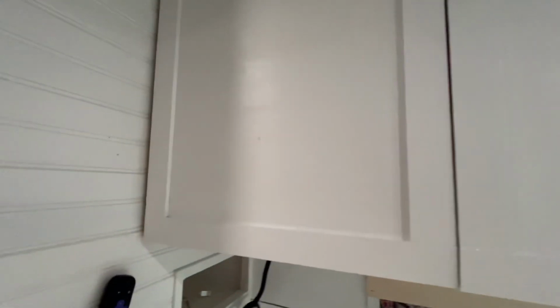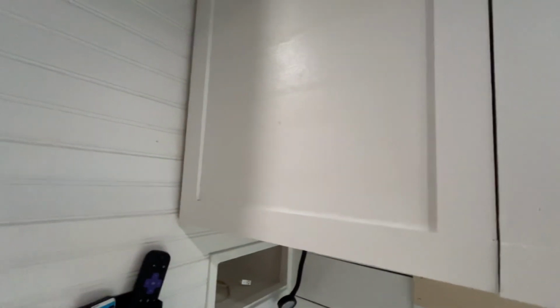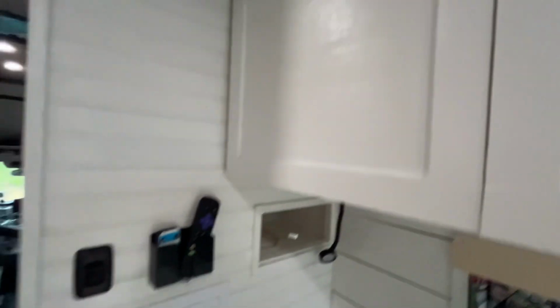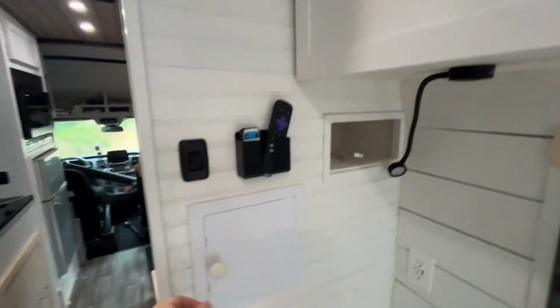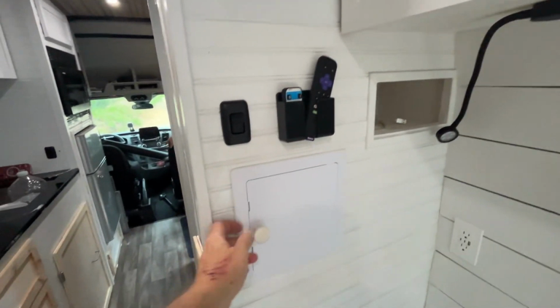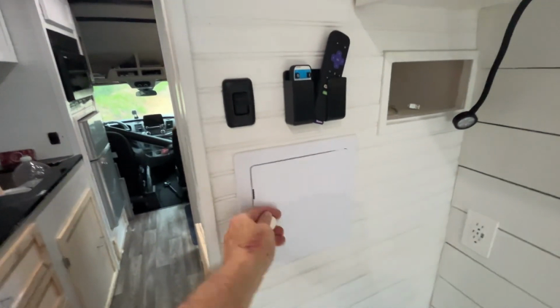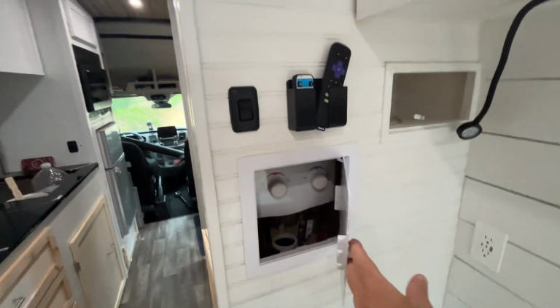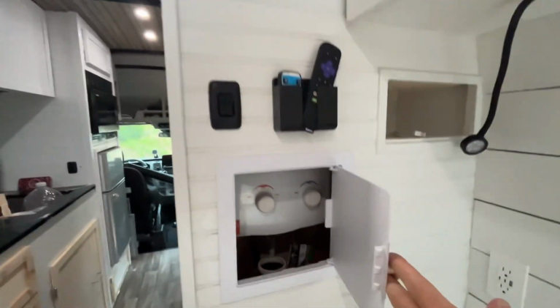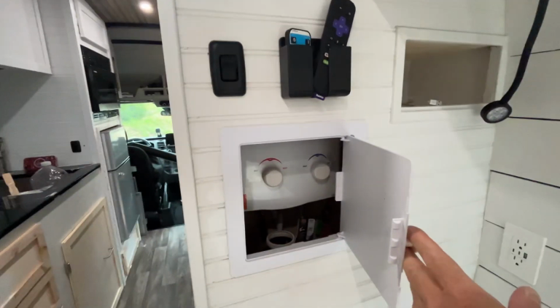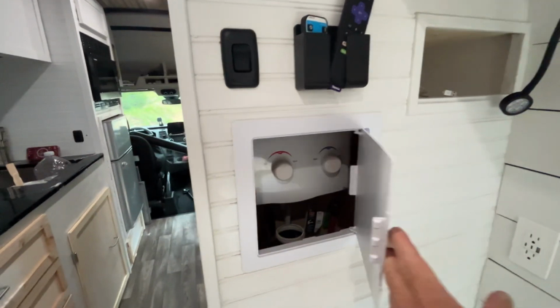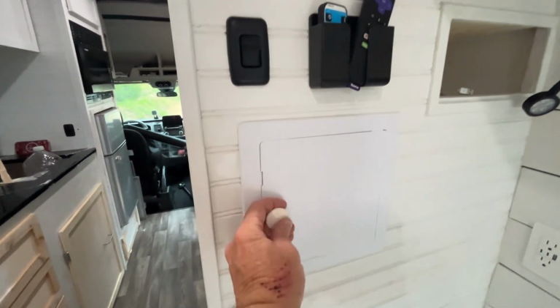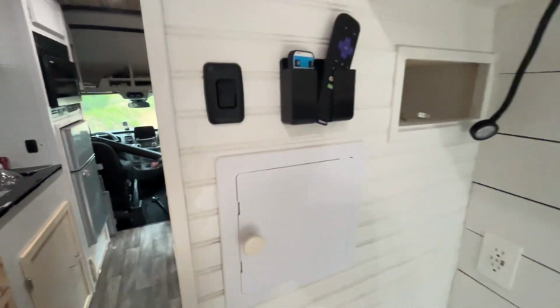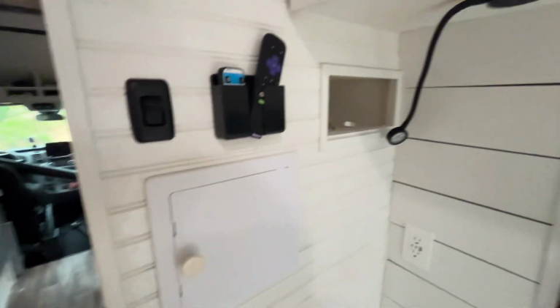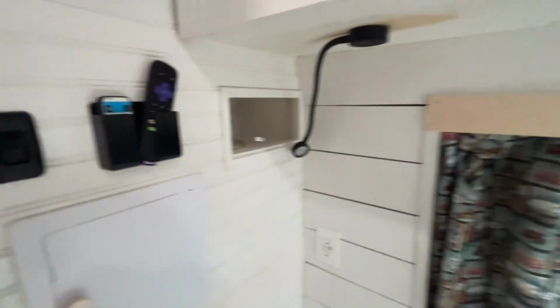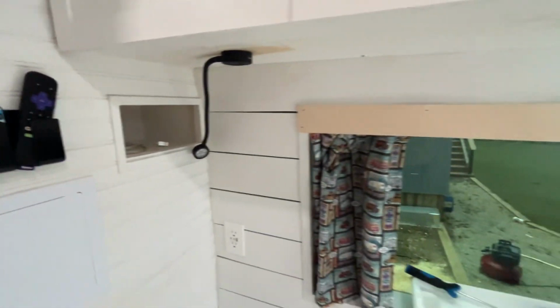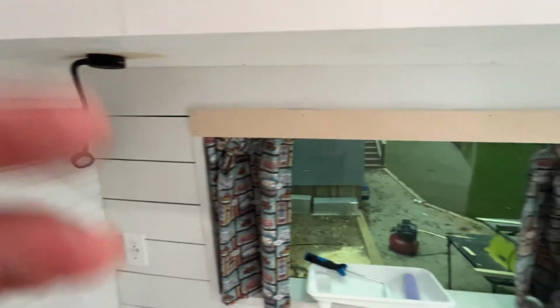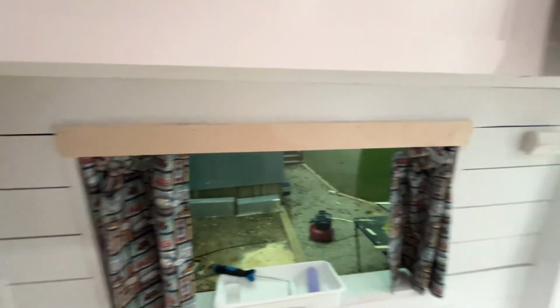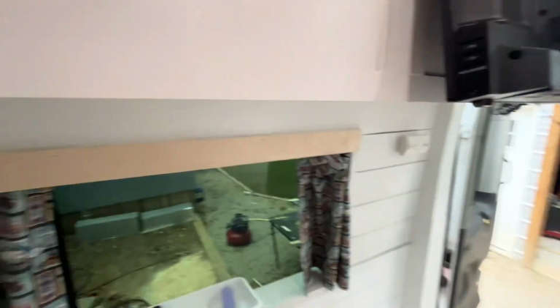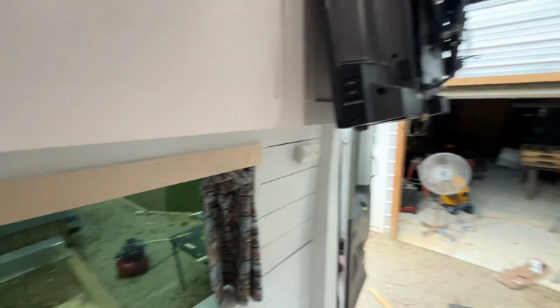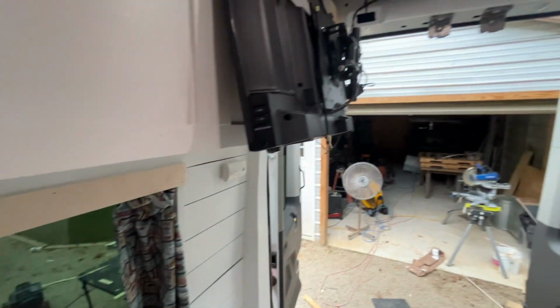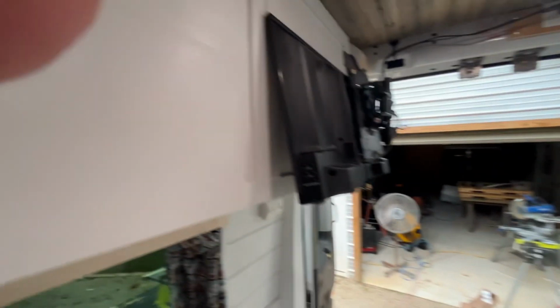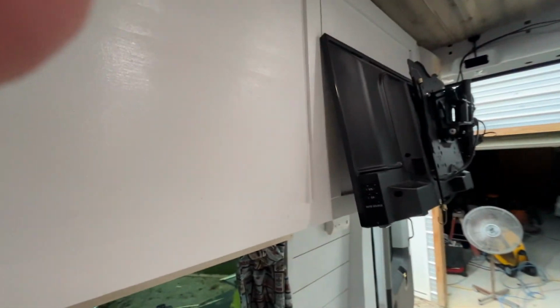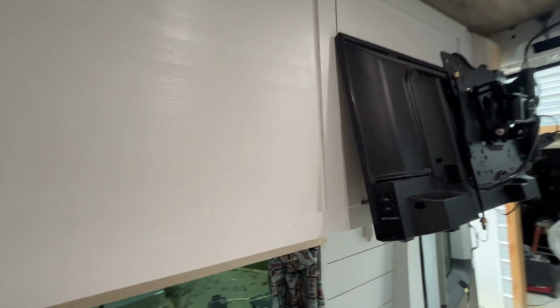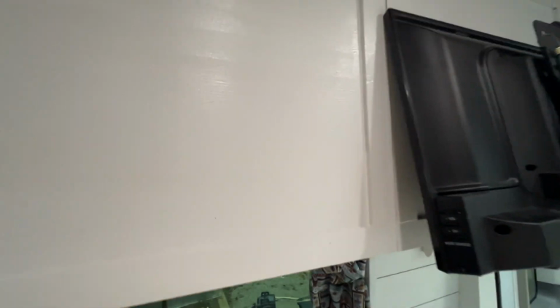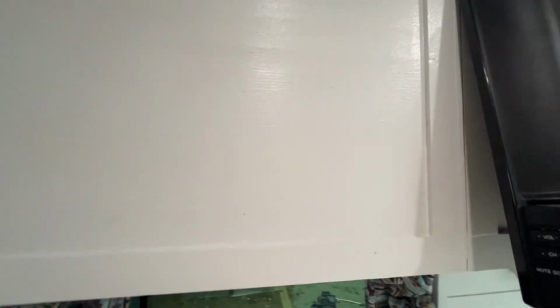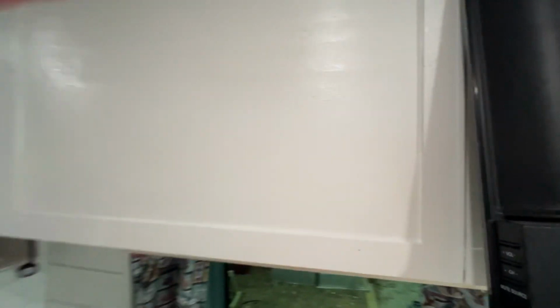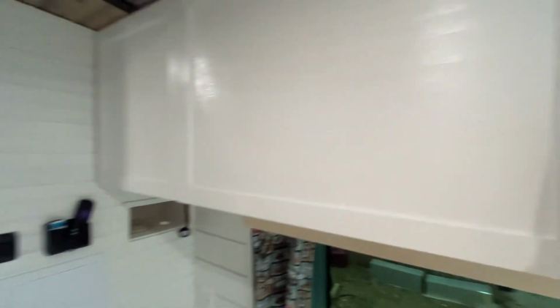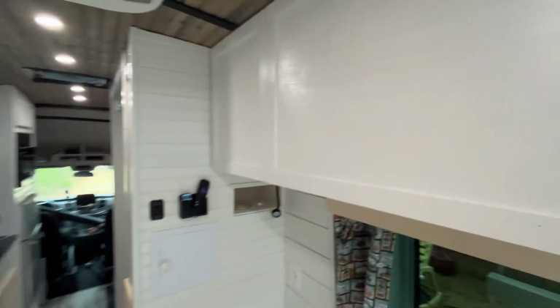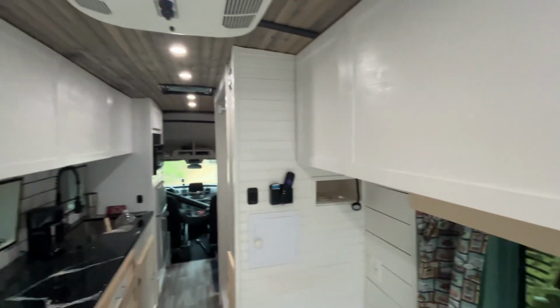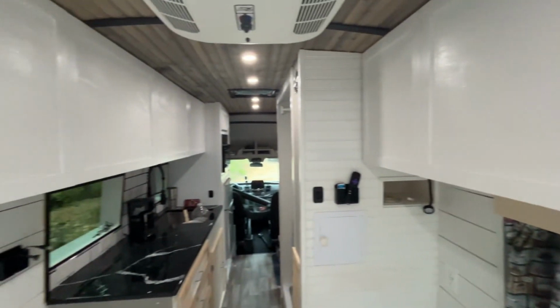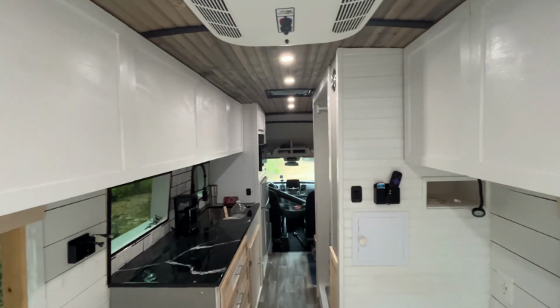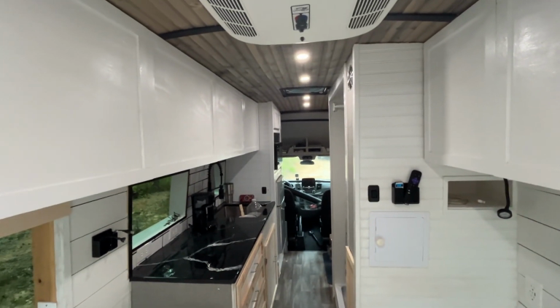Inside here is a water heater, and the fresh water and gray water tanks are underneath. So we are about ready to hit the road.